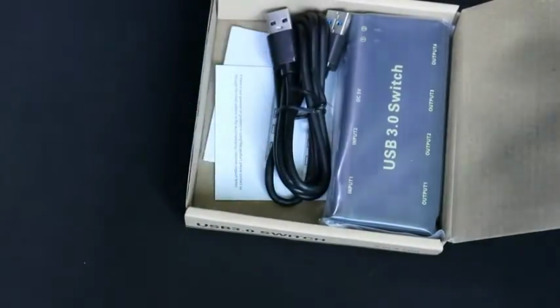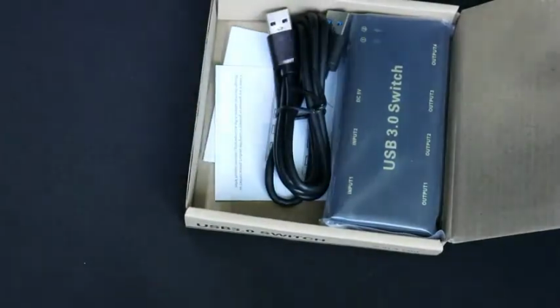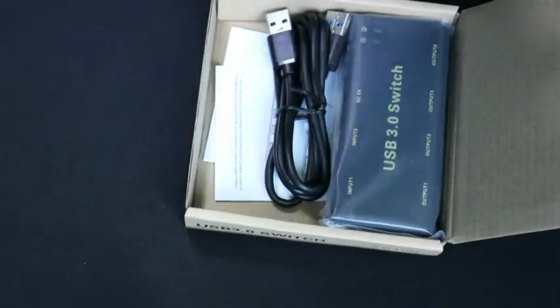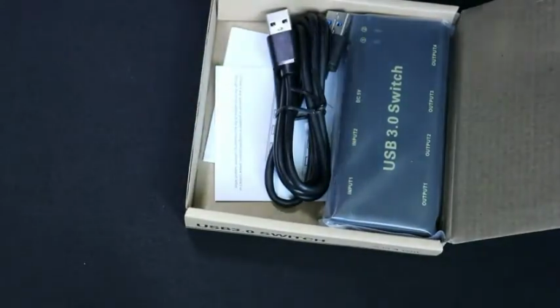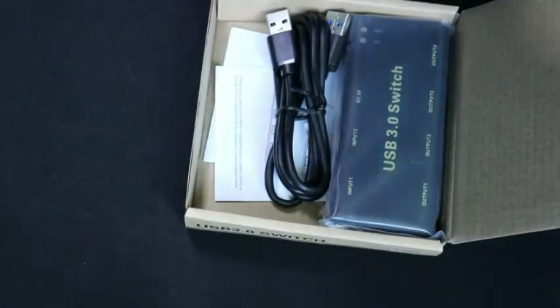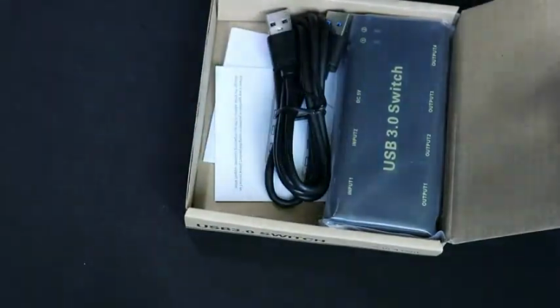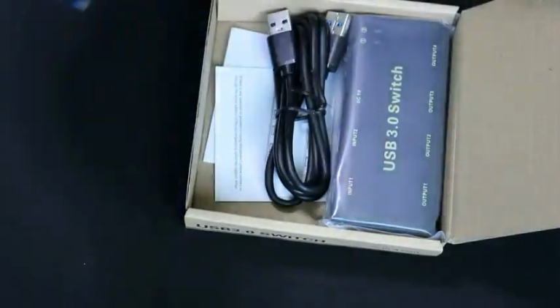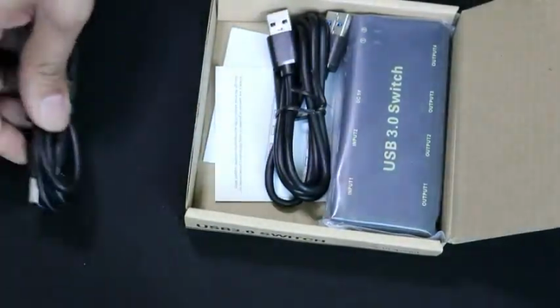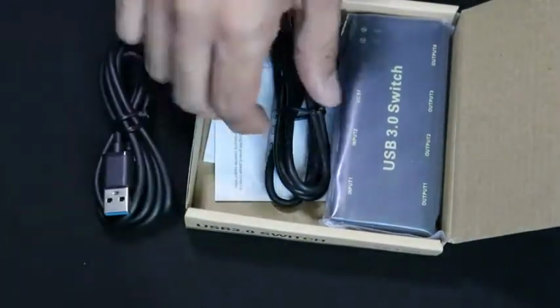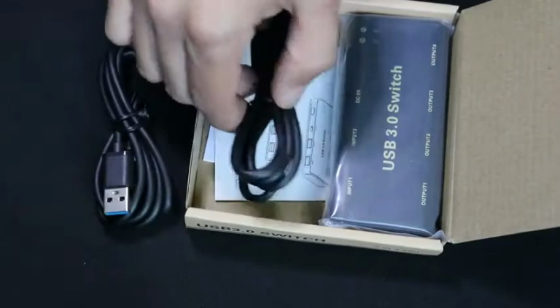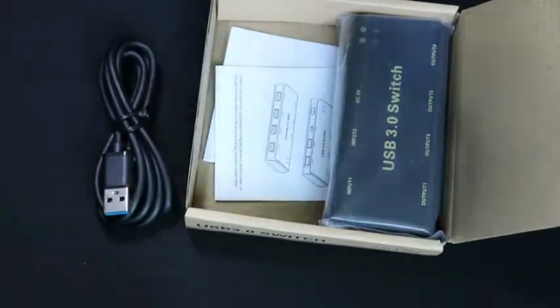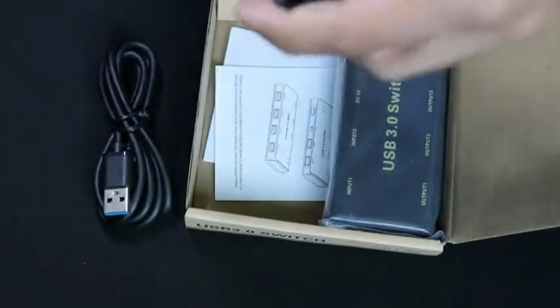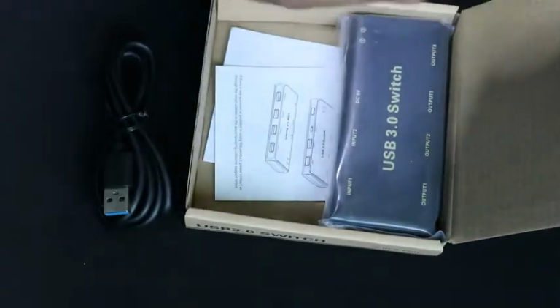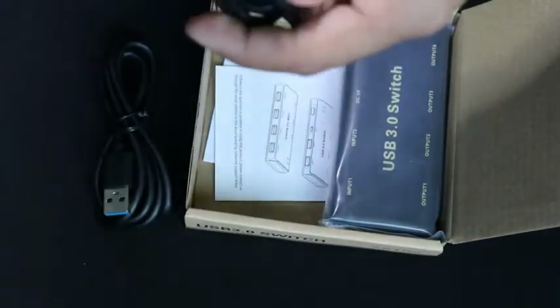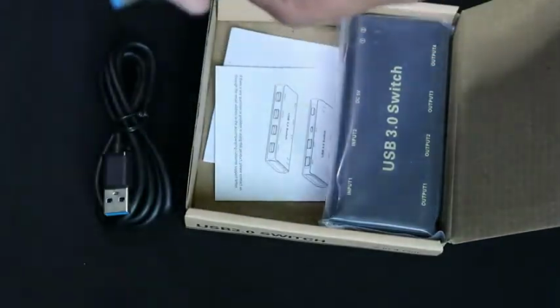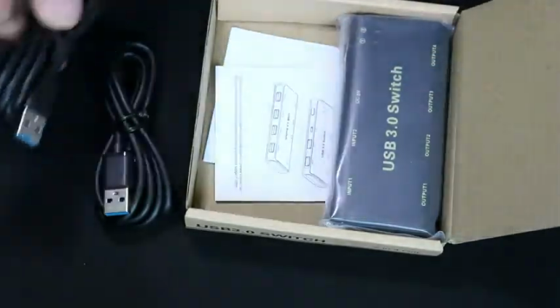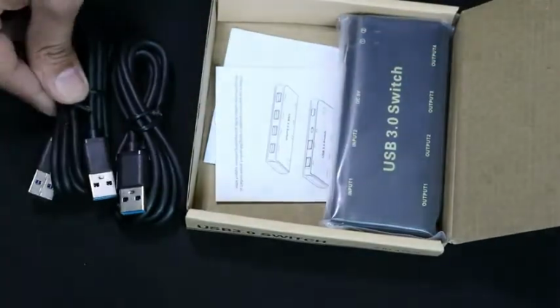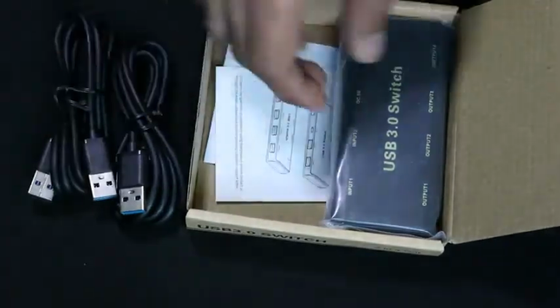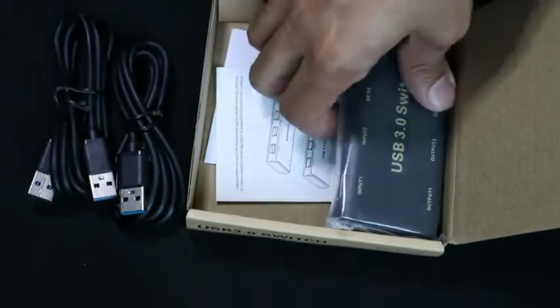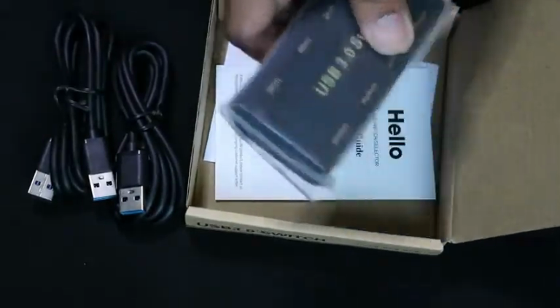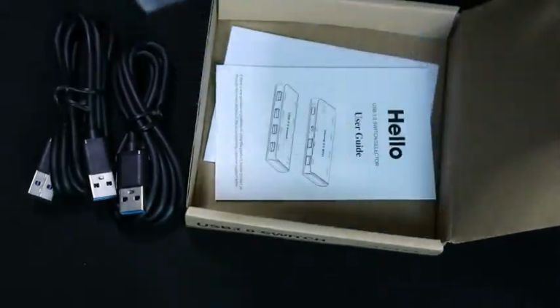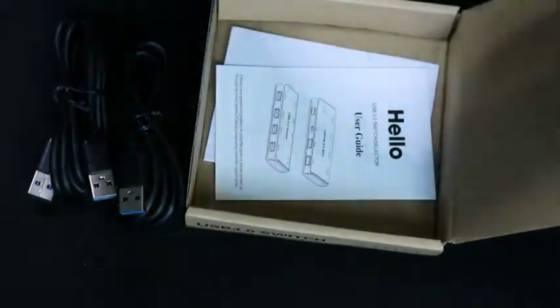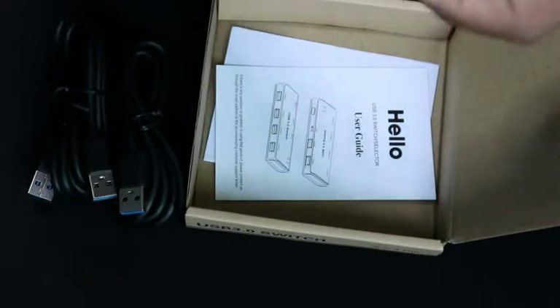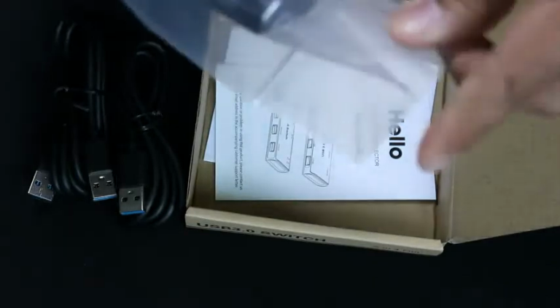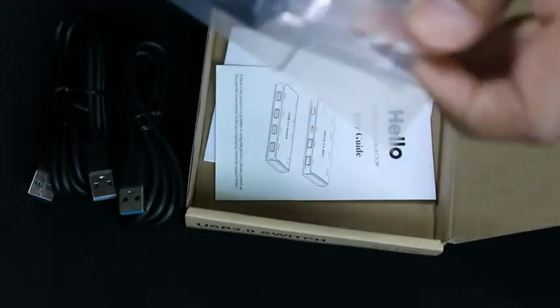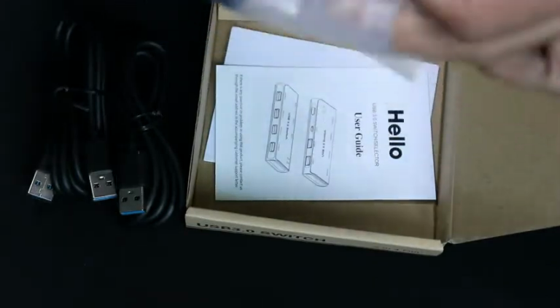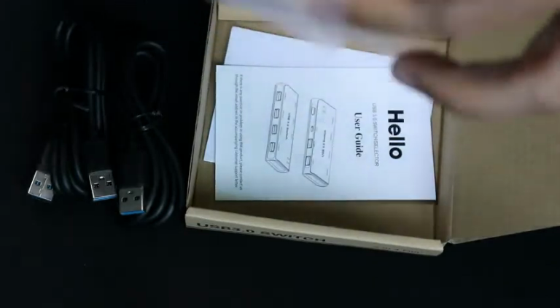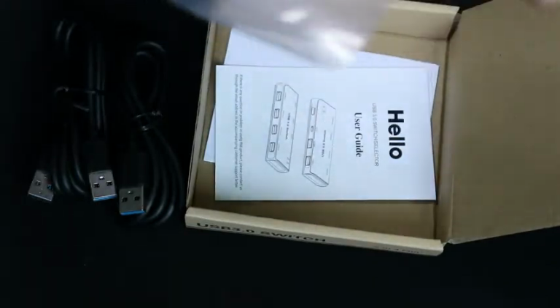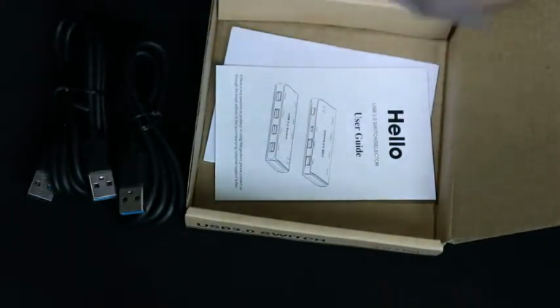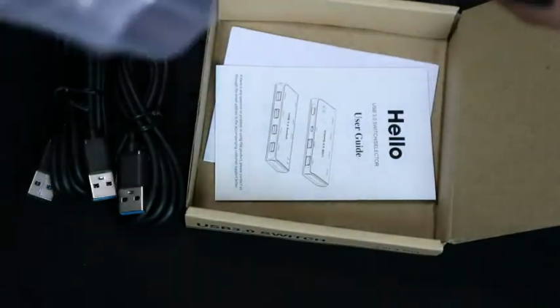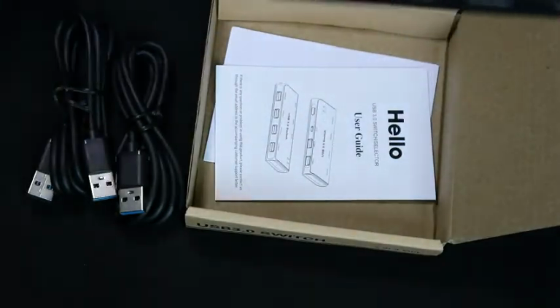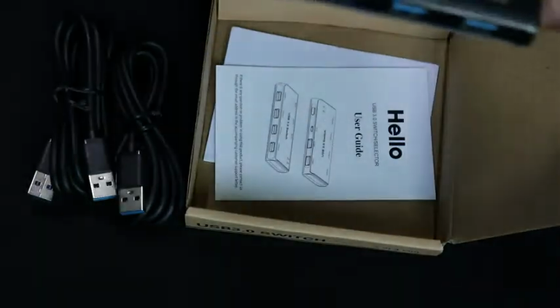It comes with two USB 3.0 cables and then it comes with this receiver here.